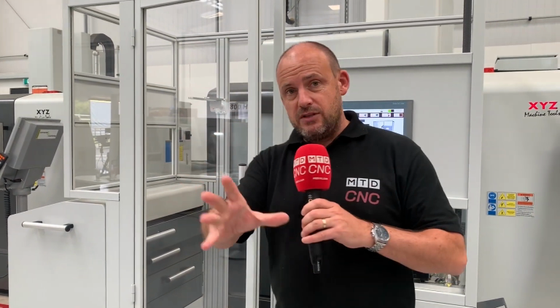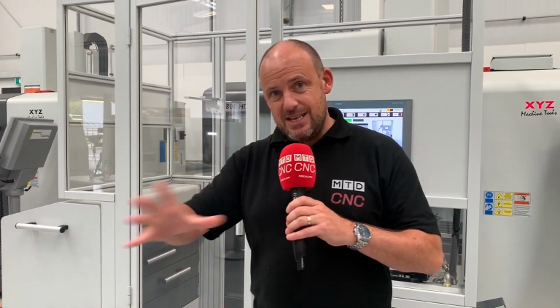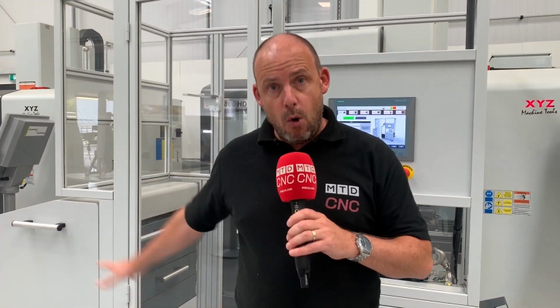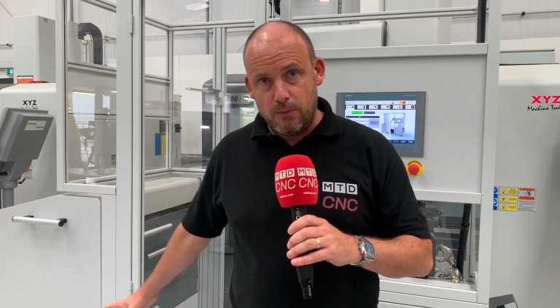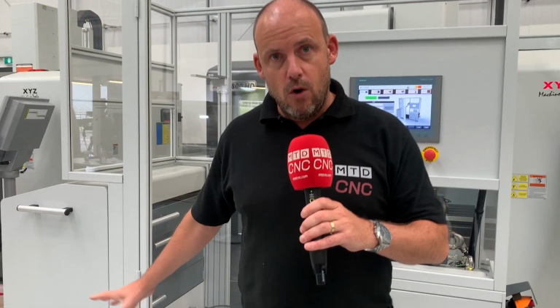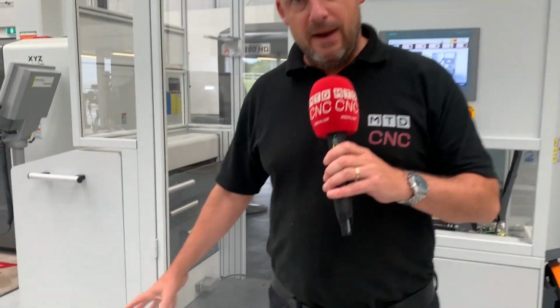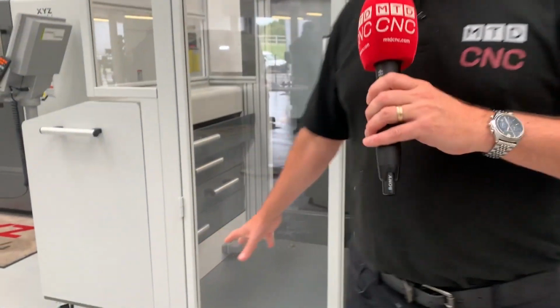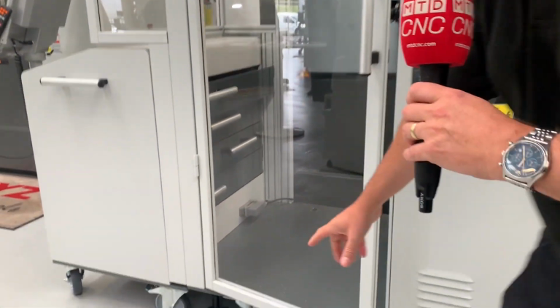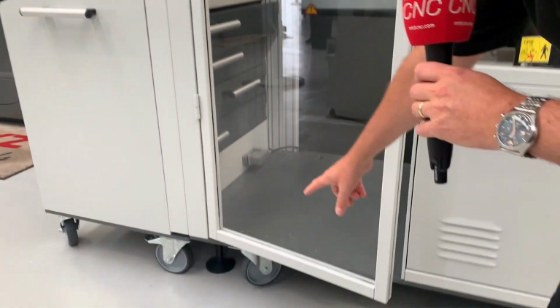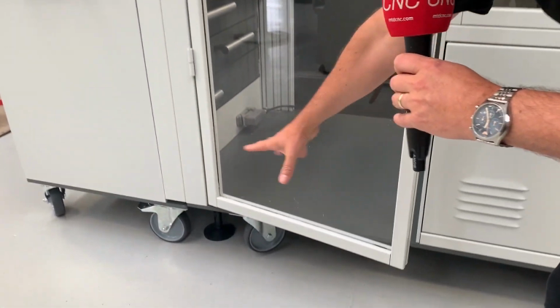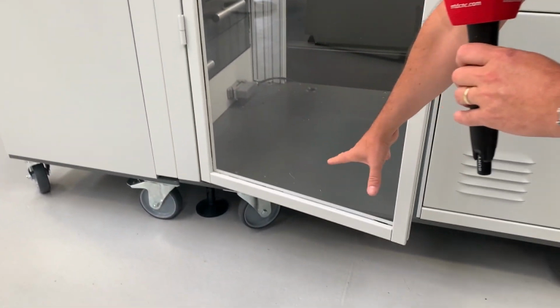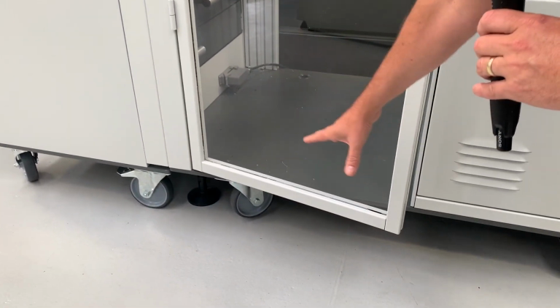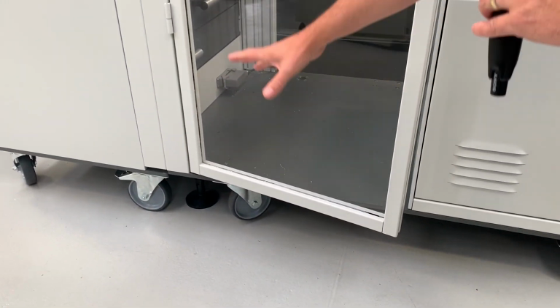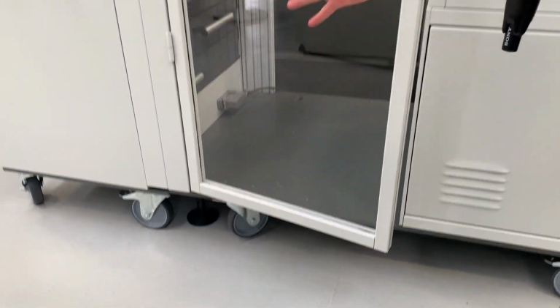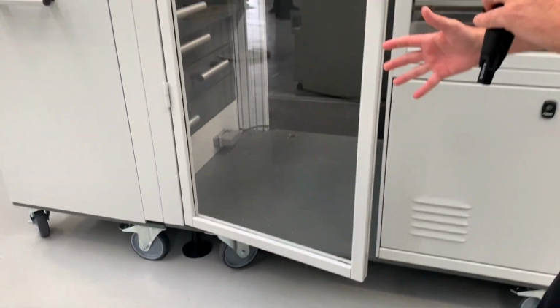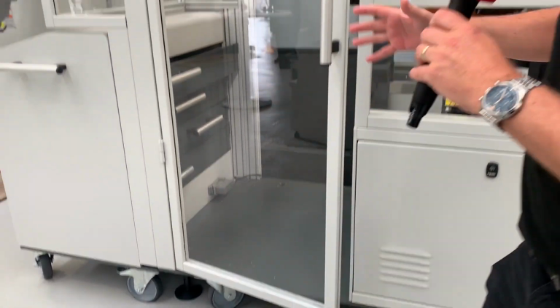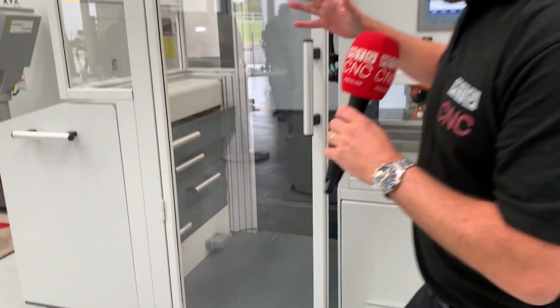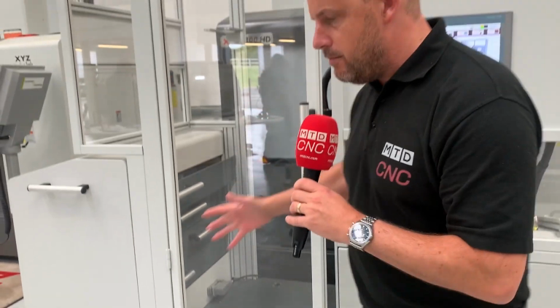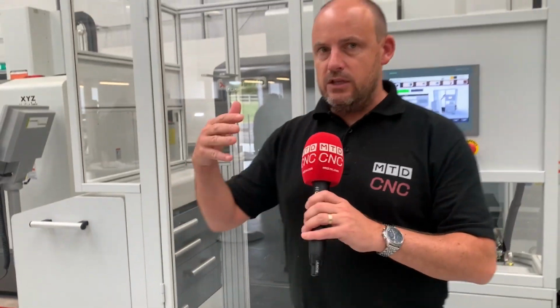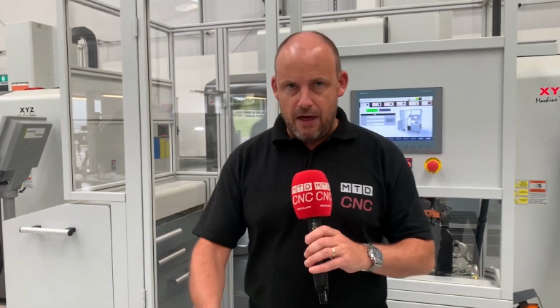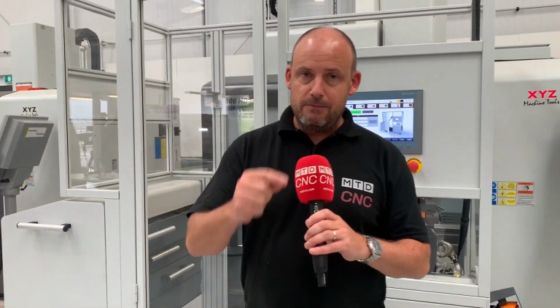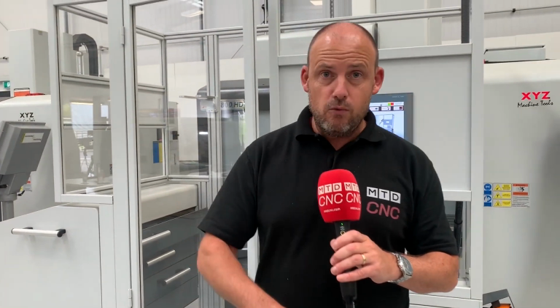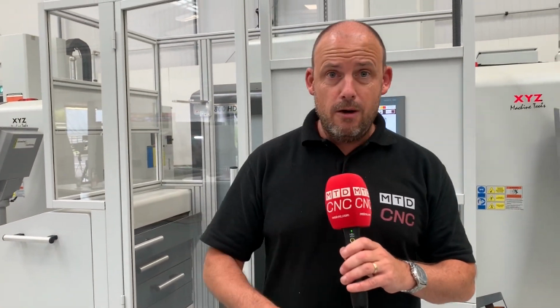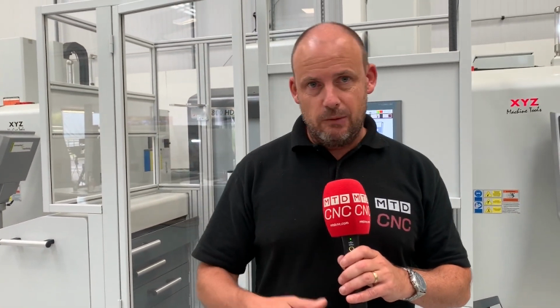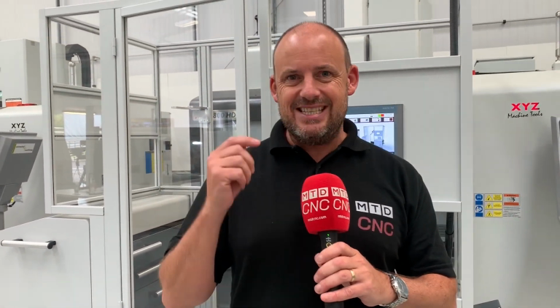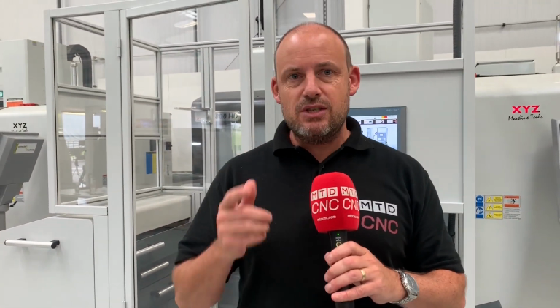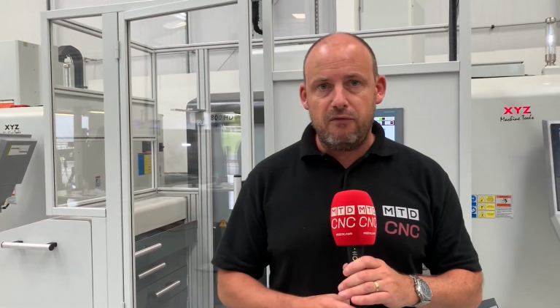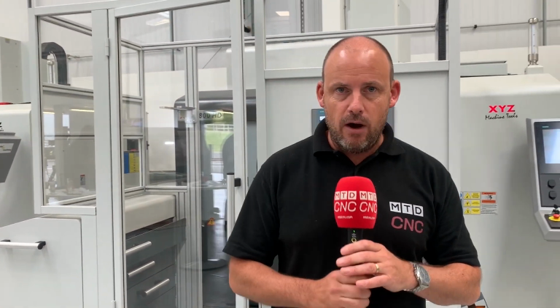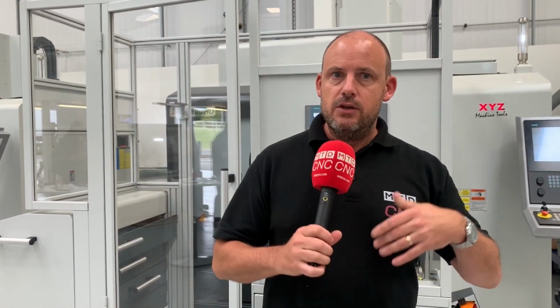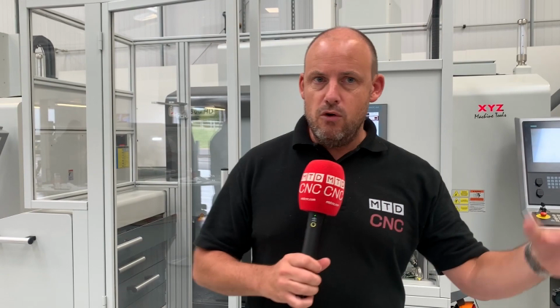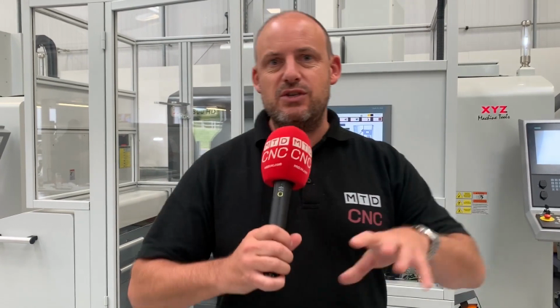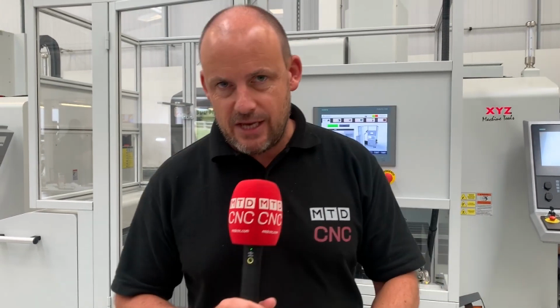The first thing is that this is a portable automation solution. You'll see you've got wheels on here and you can move this from one machine to another, and I'm reliably told it takes less than half an hour to move it and set it.